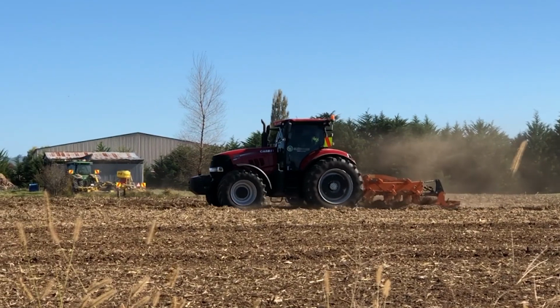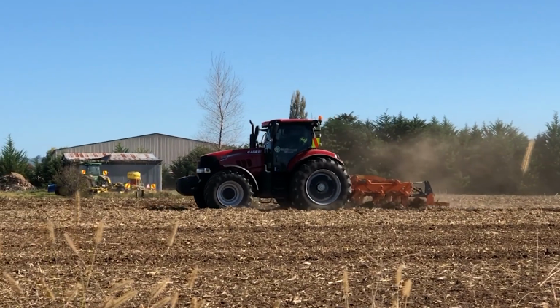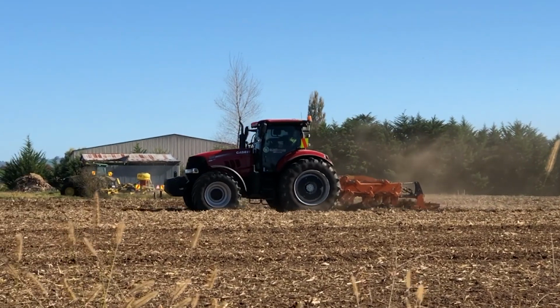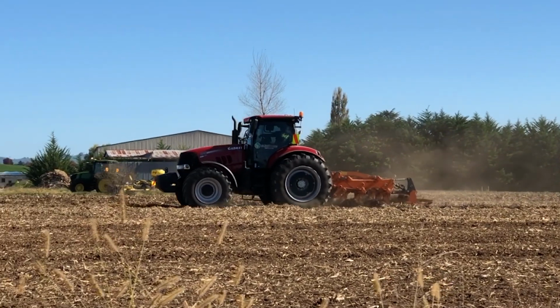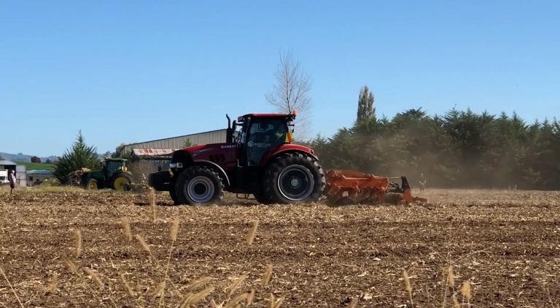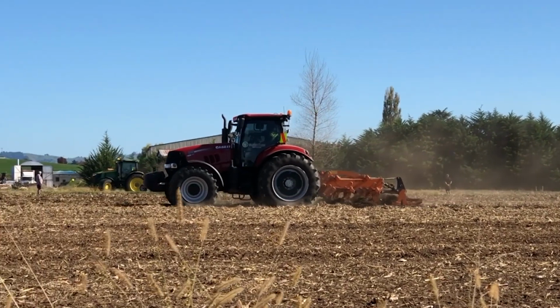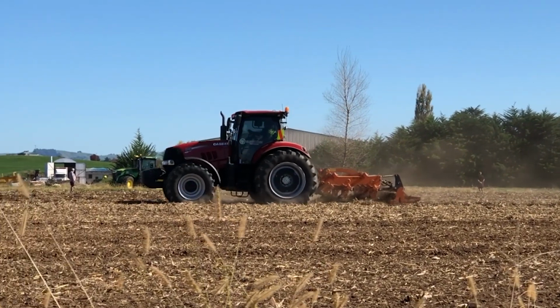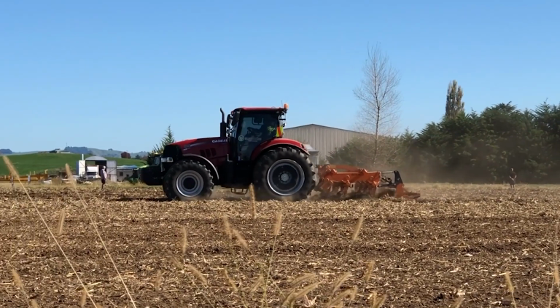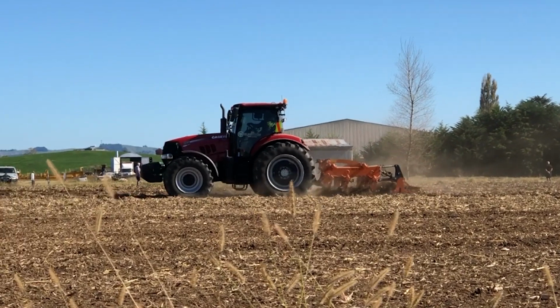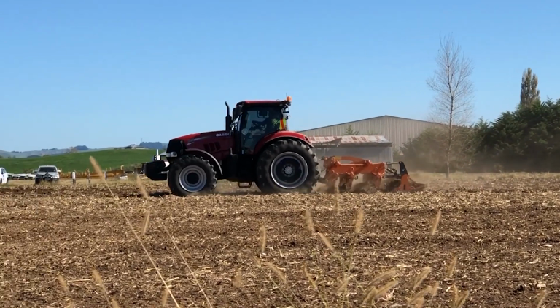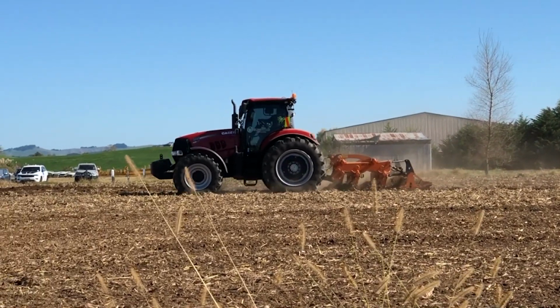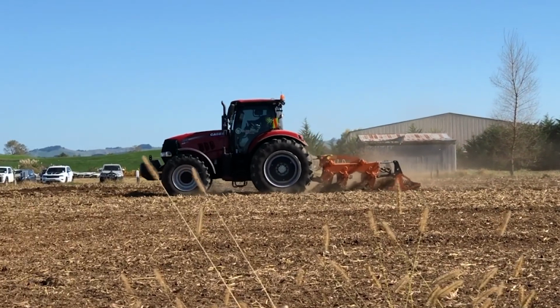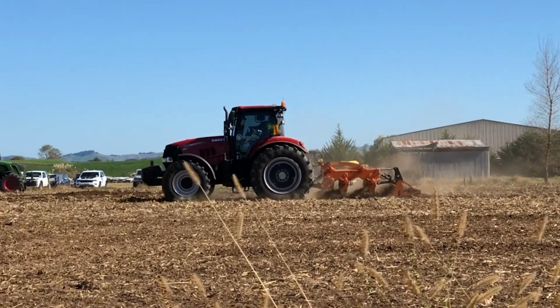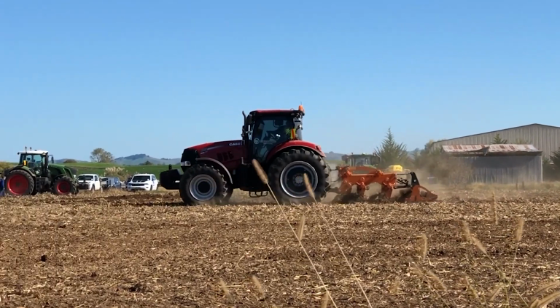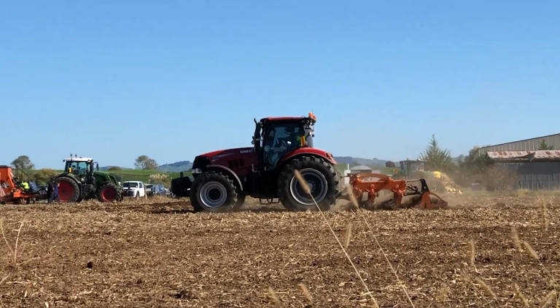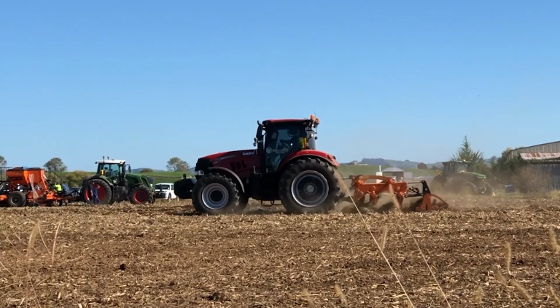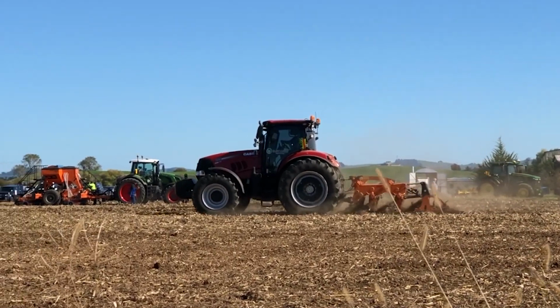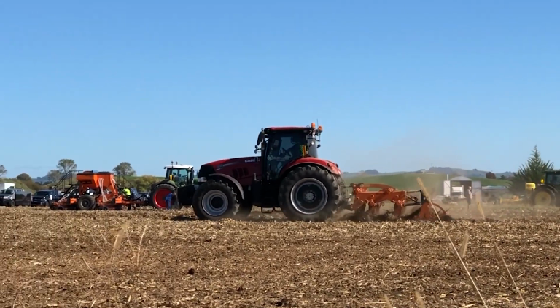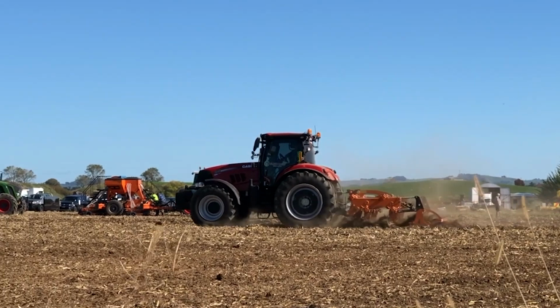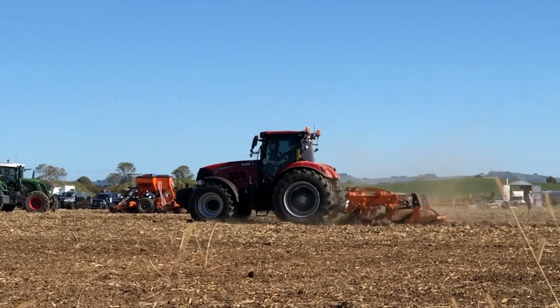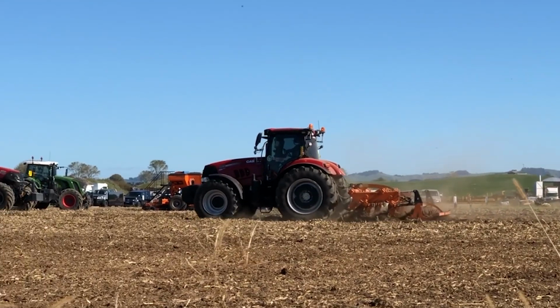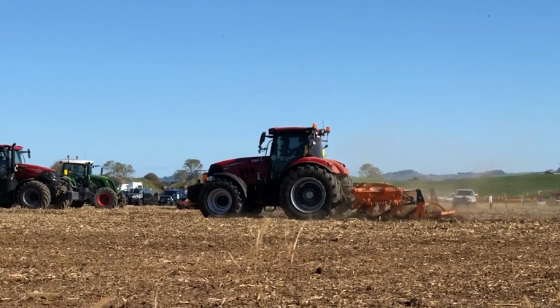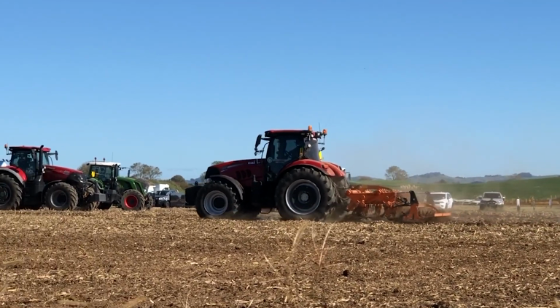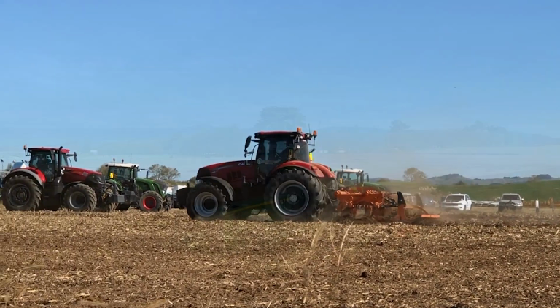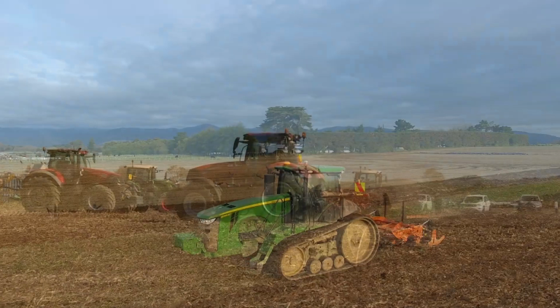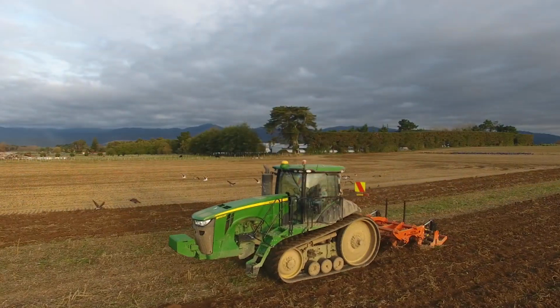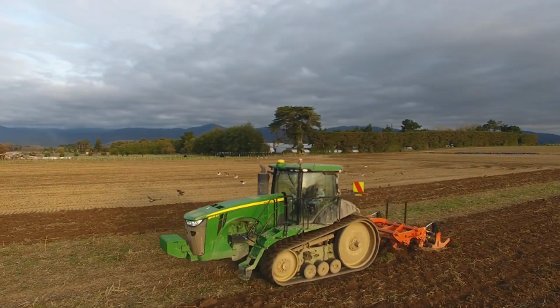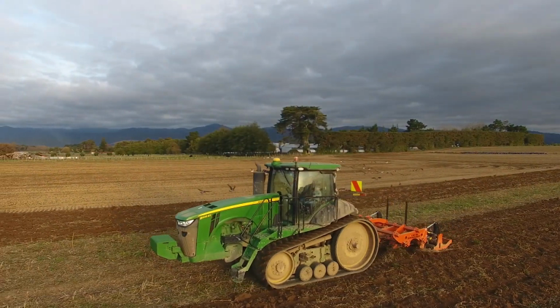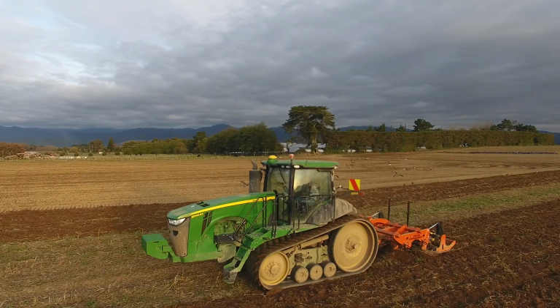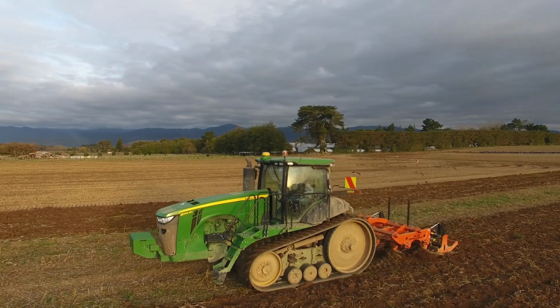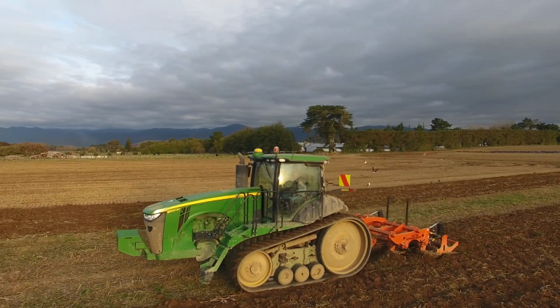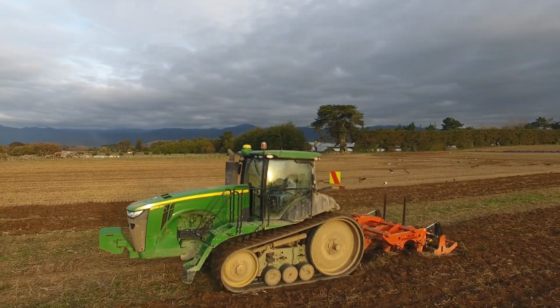These are very good in maize stubble too in the autumn. But the point I want to get across about what I think is the success of these is: in the spring, if you plough a paddock, you basically get two inches of rain and you've got massive puddles and issues getting back on.